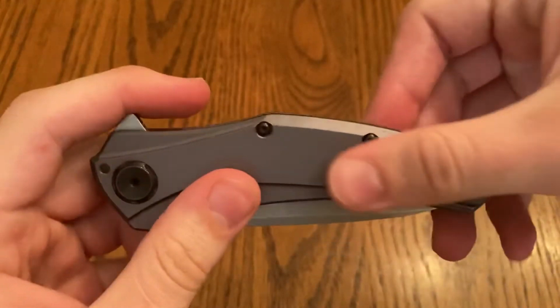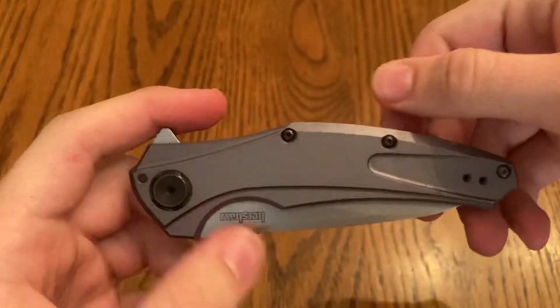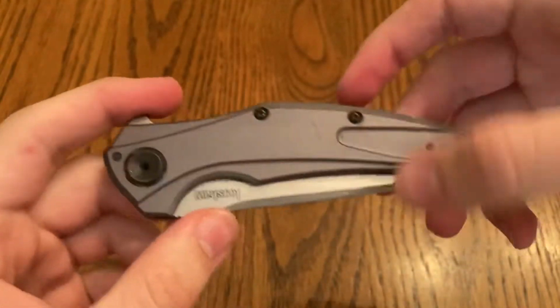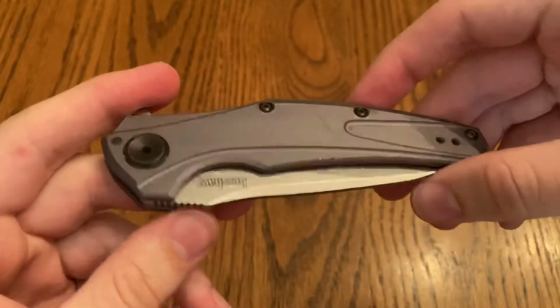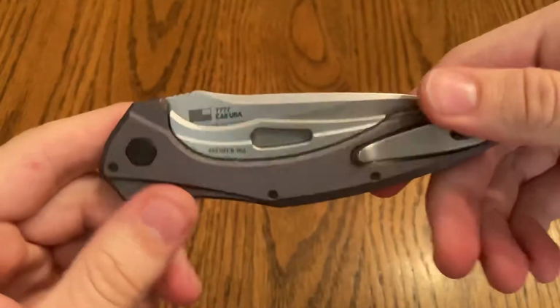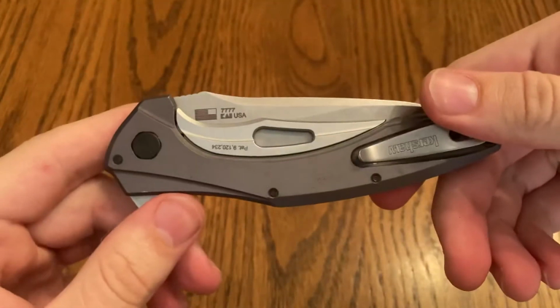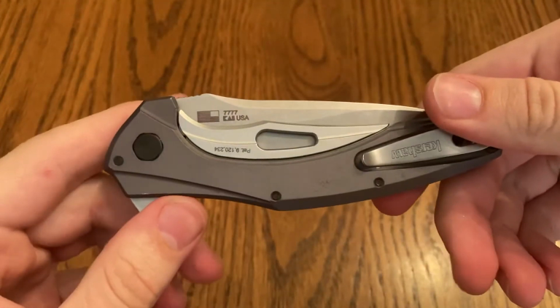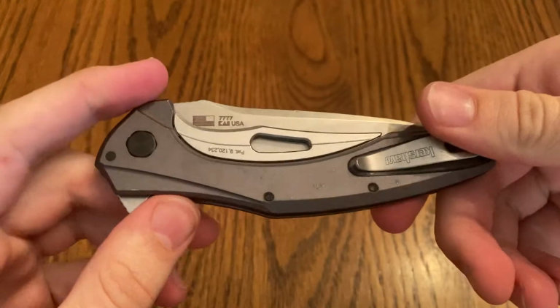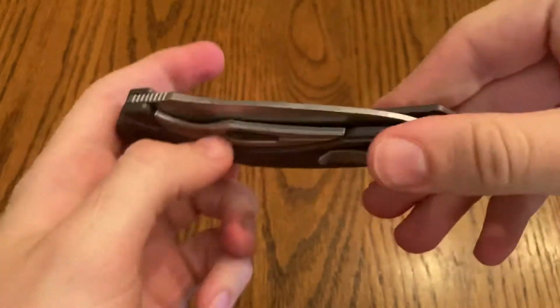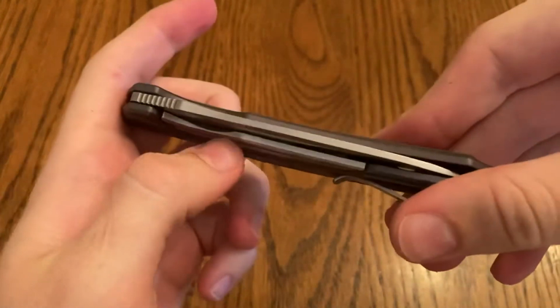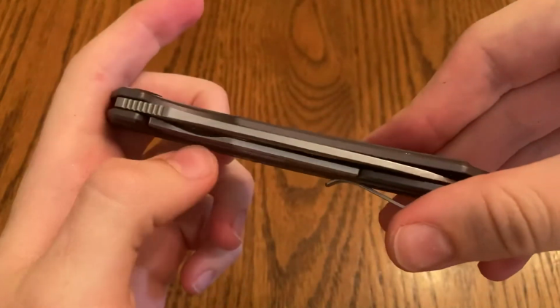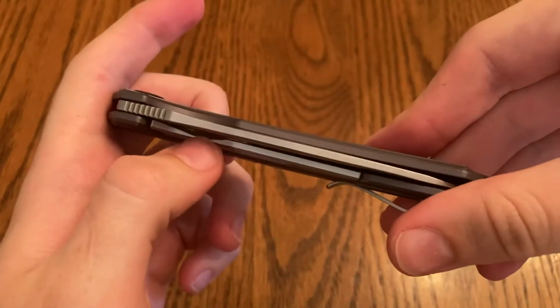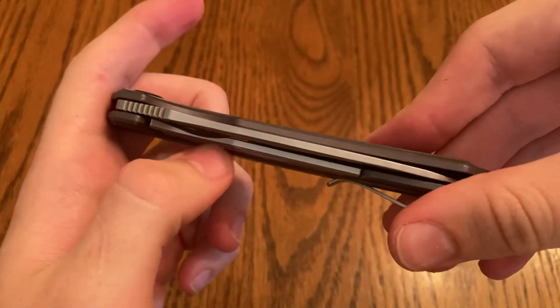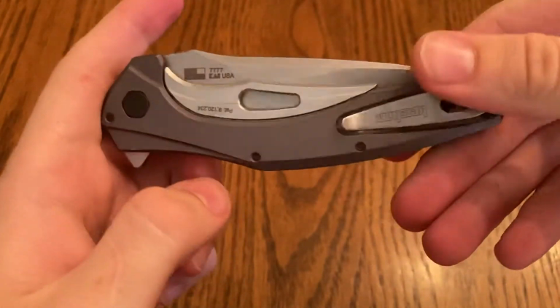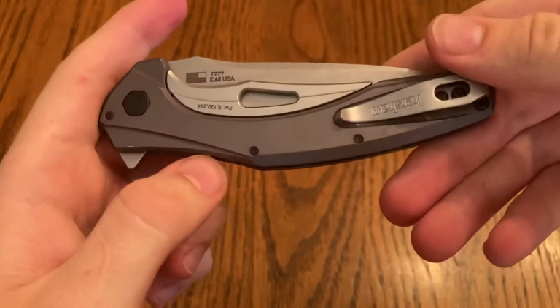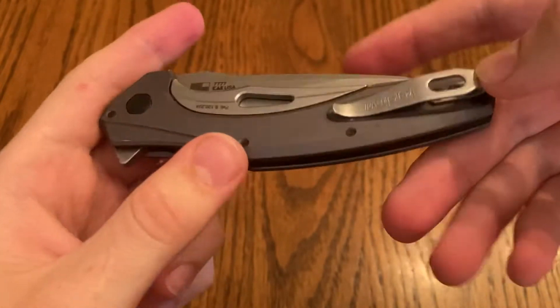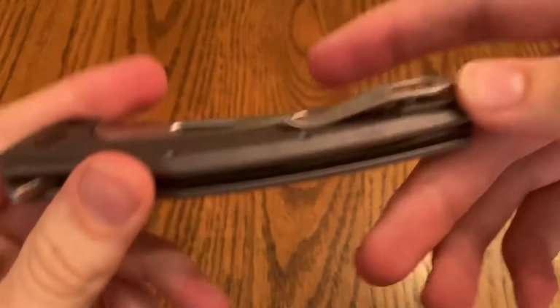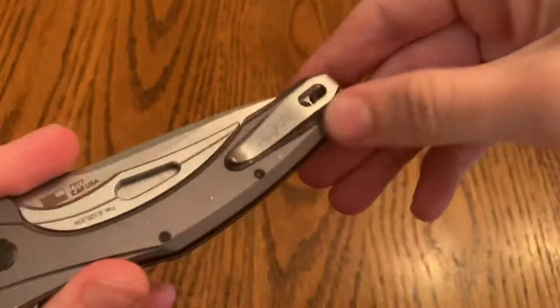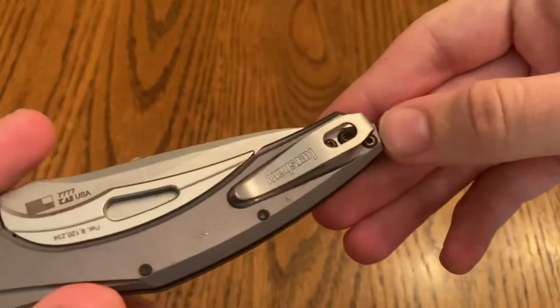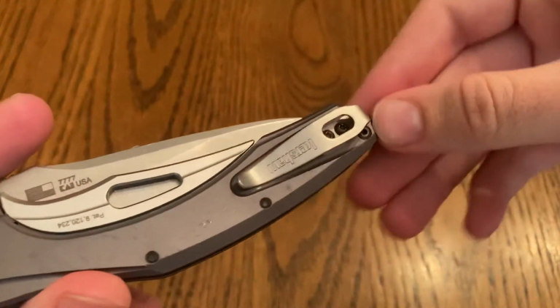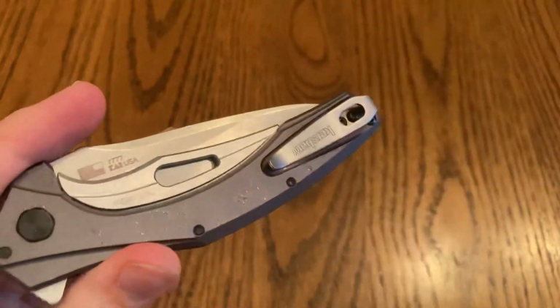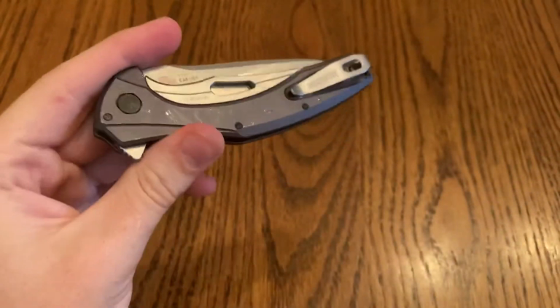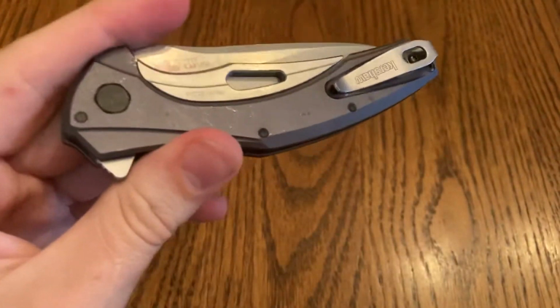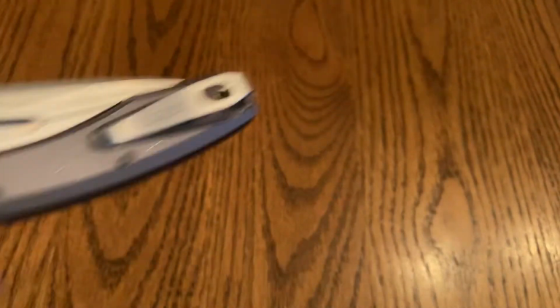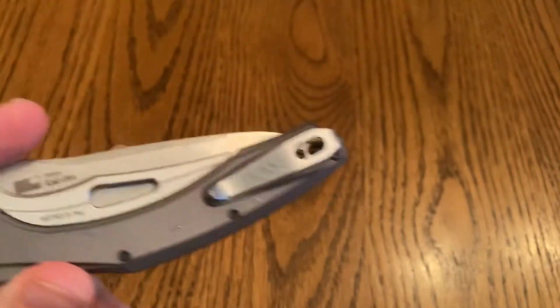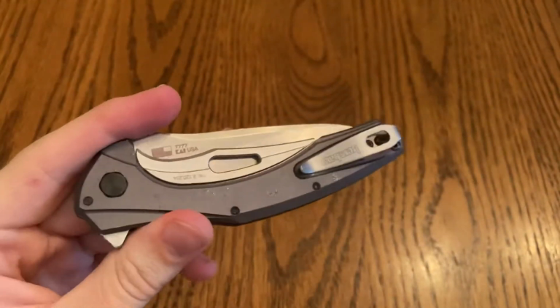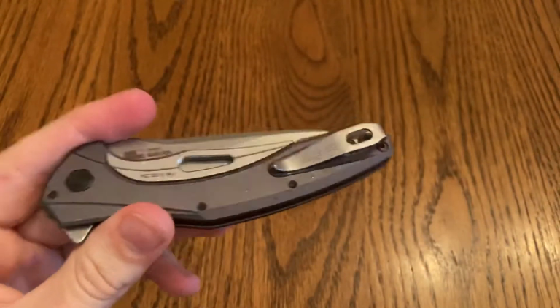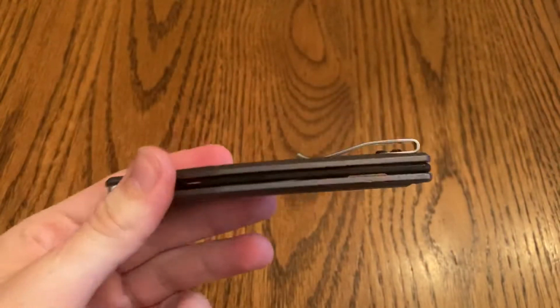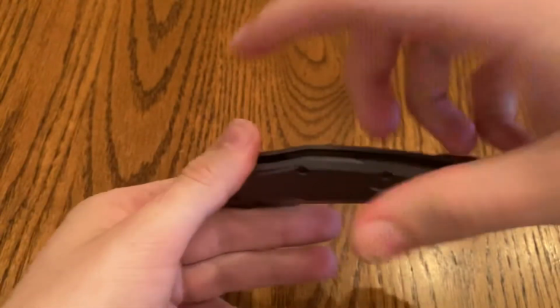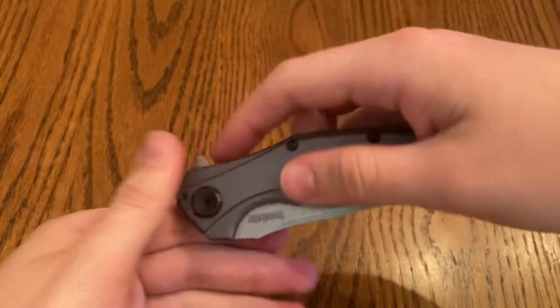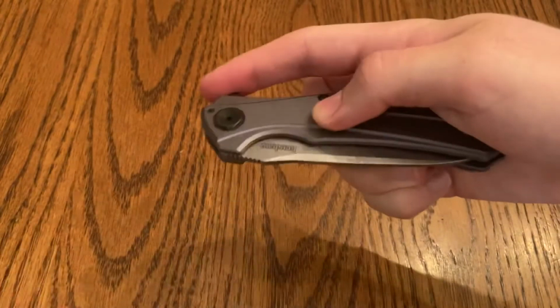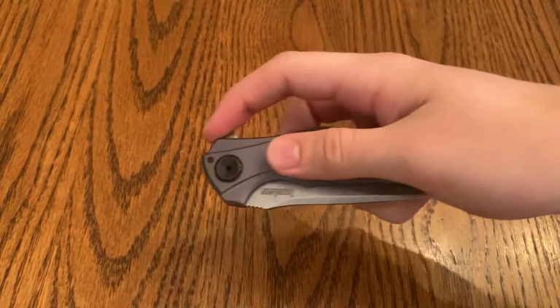It's got ball bearings and kind of a sub-frame lock deal, and a very small pocket clip. I have sweaty hands, so to be honest this knife is kind of difficult for me sometimes.